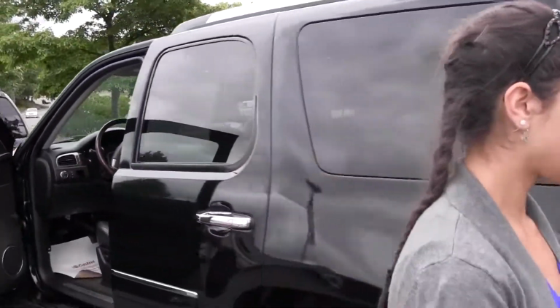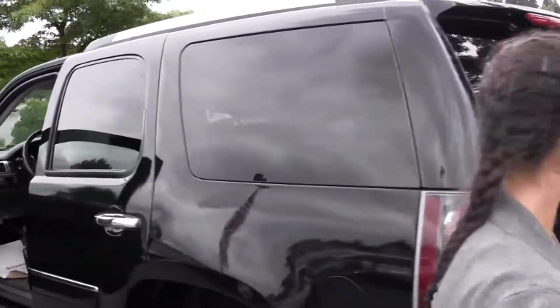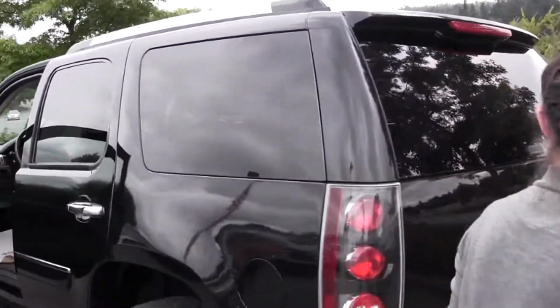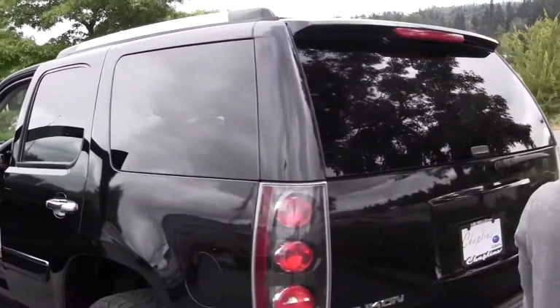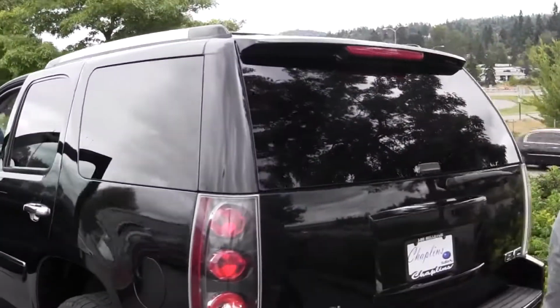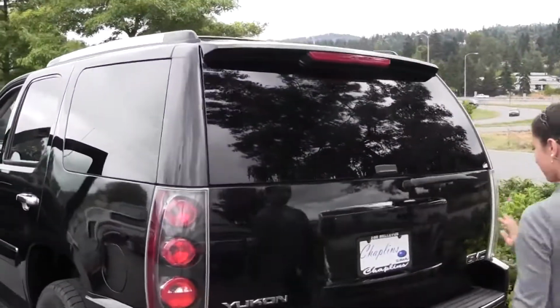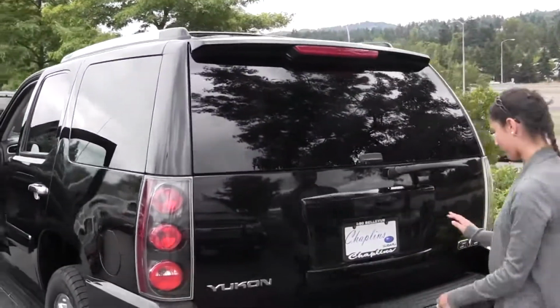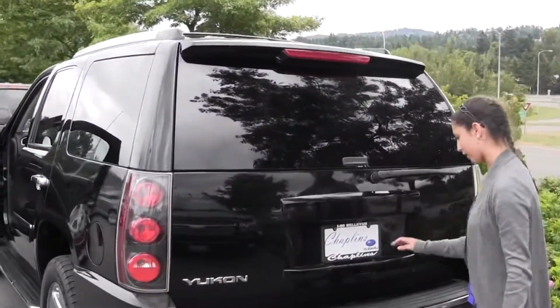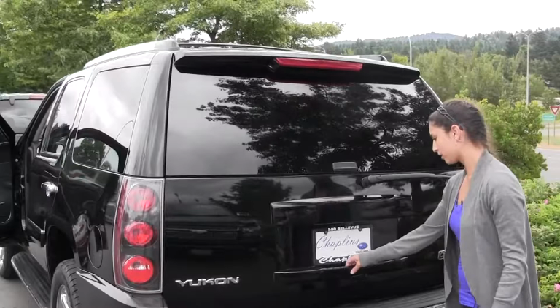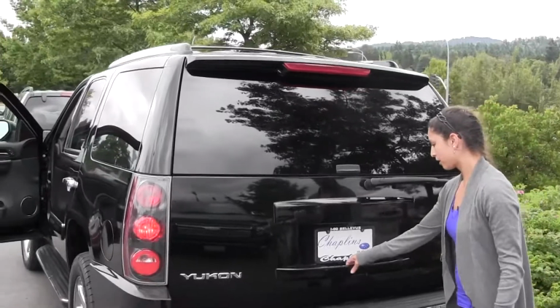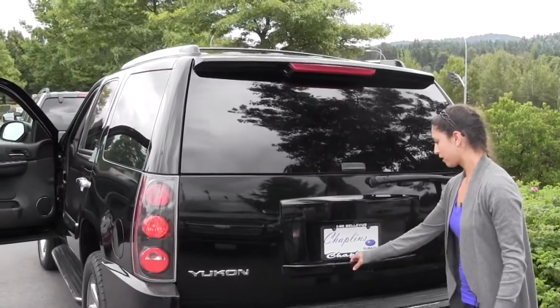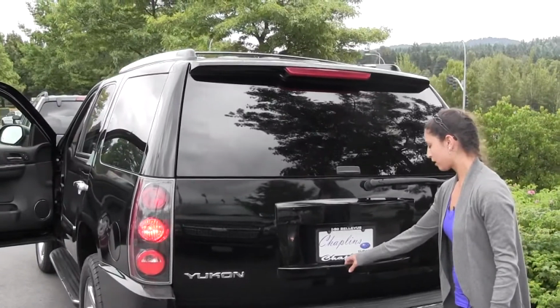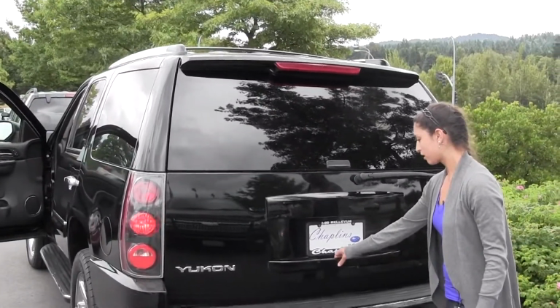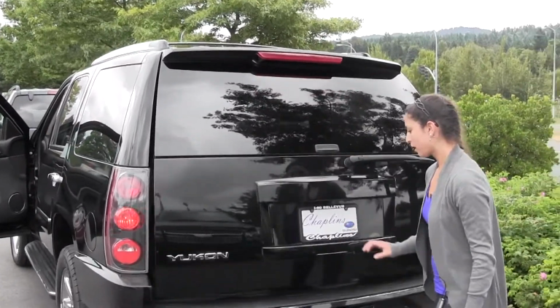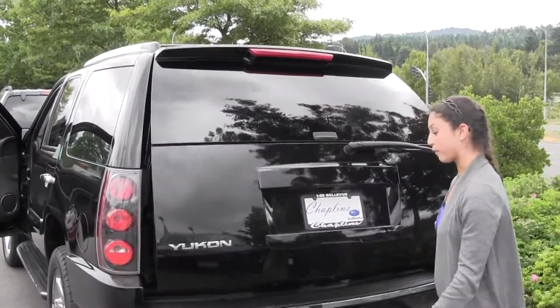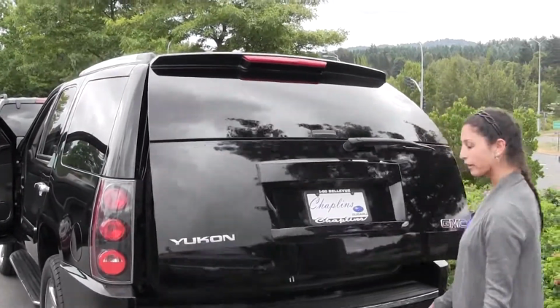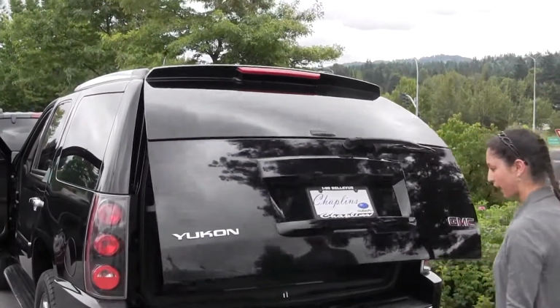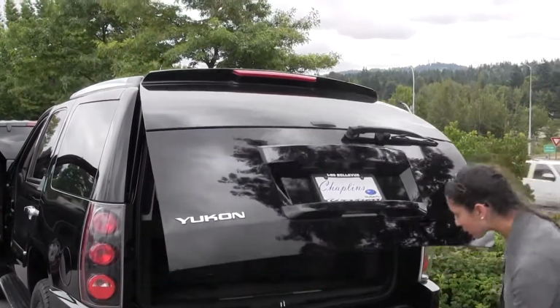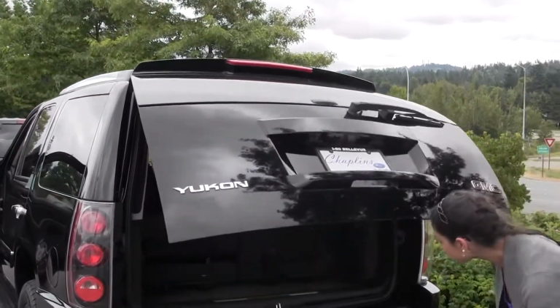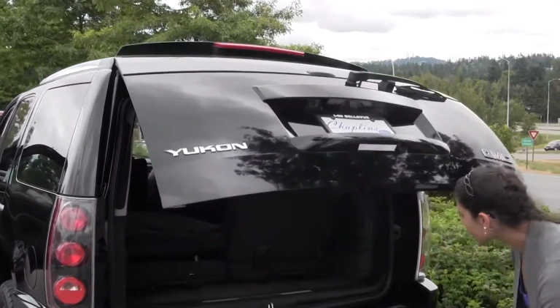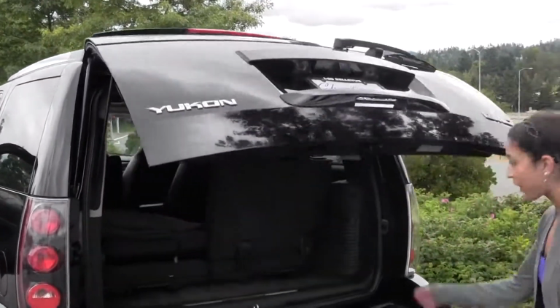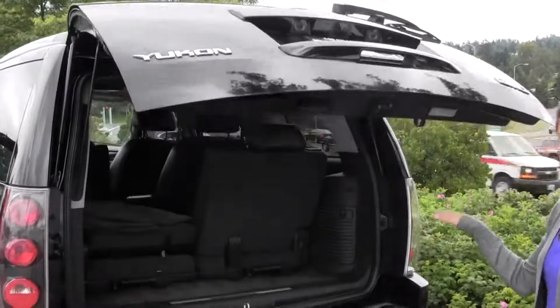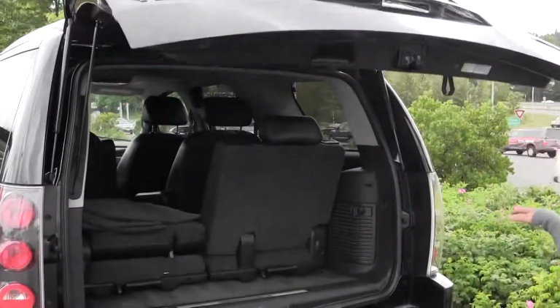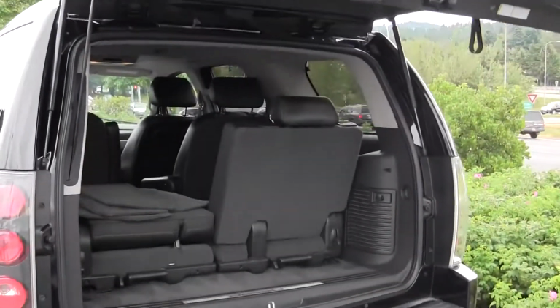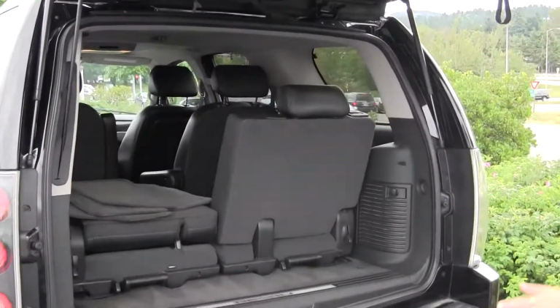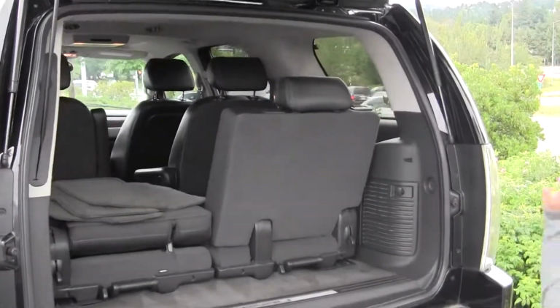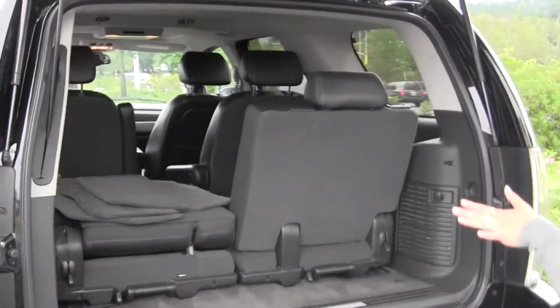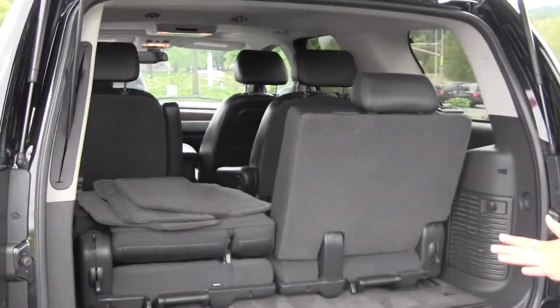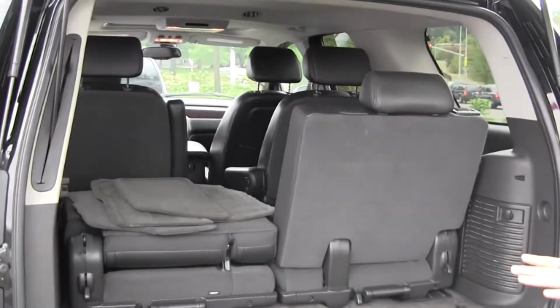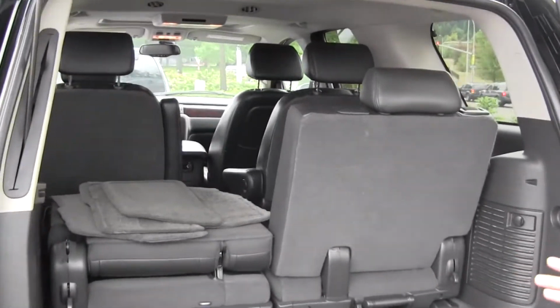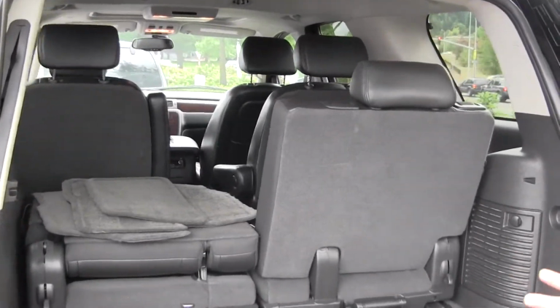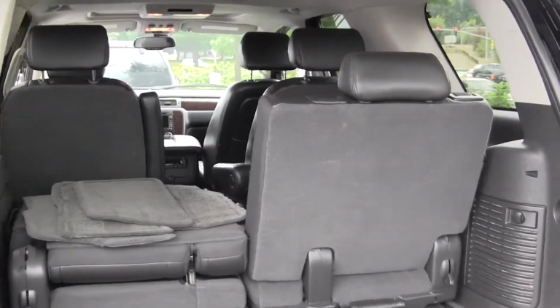And towards the trunk, we've got the back-up camera here, and then the power lift gate. We've got third row seating, which you can fold the seats down for some extra trunk space if you need it.